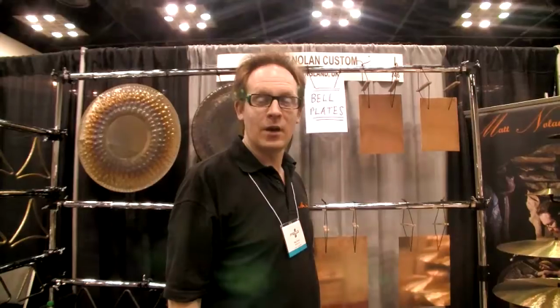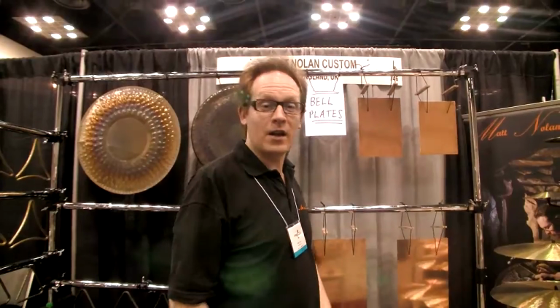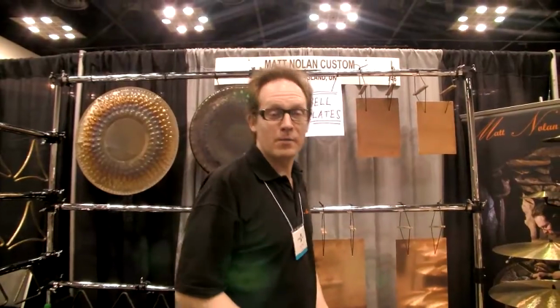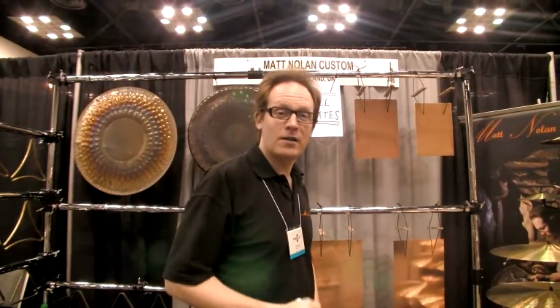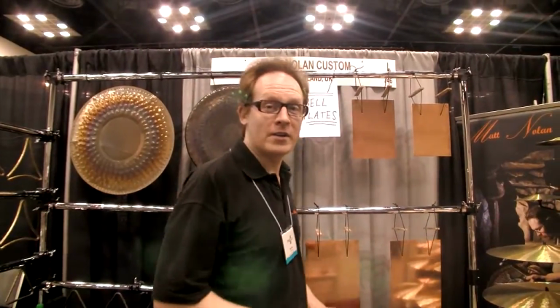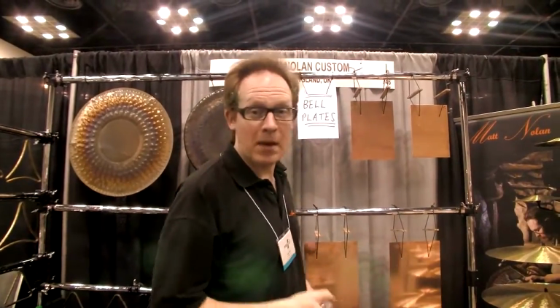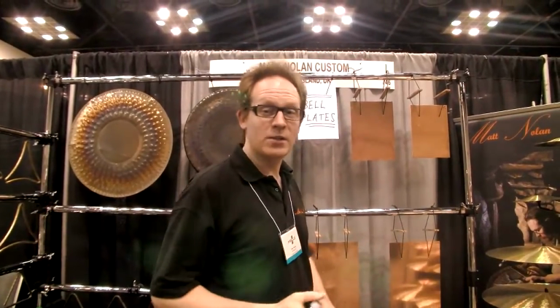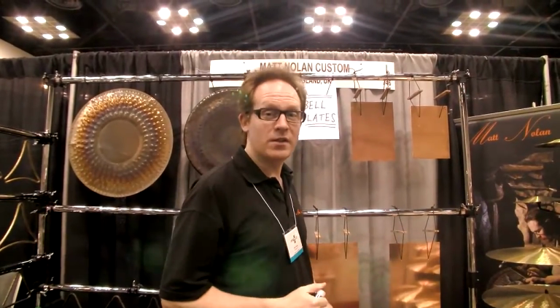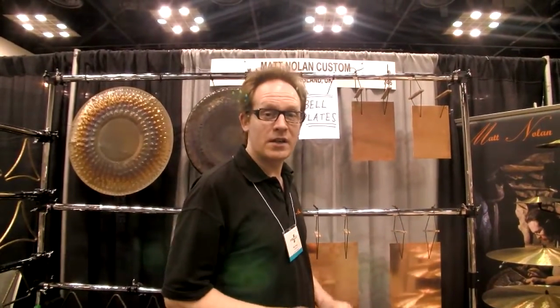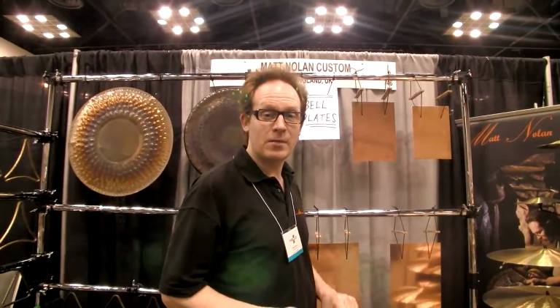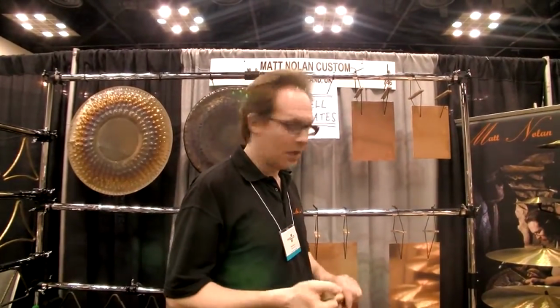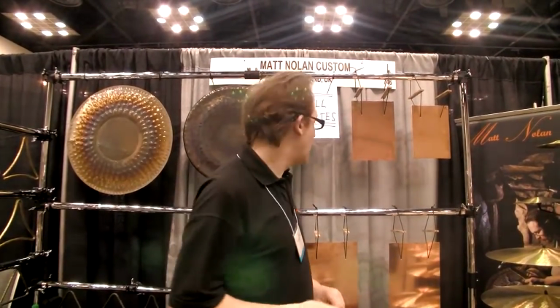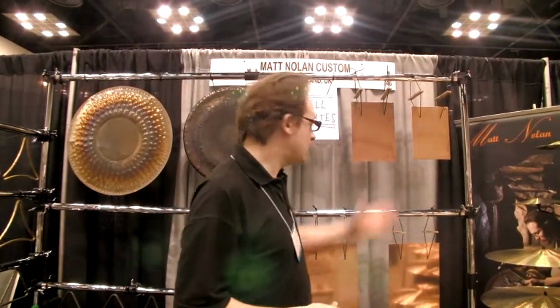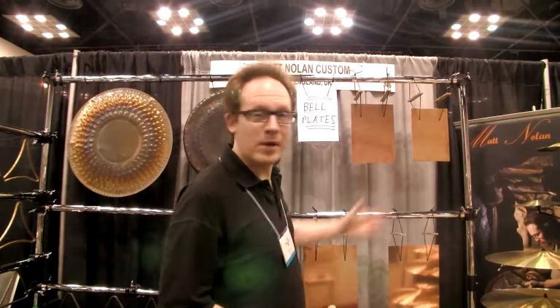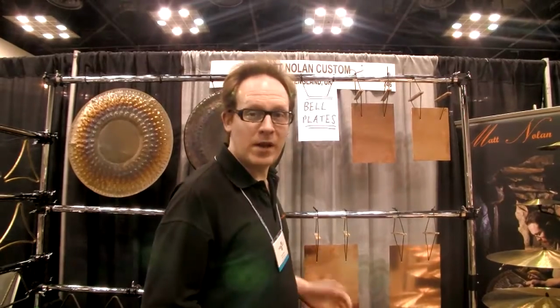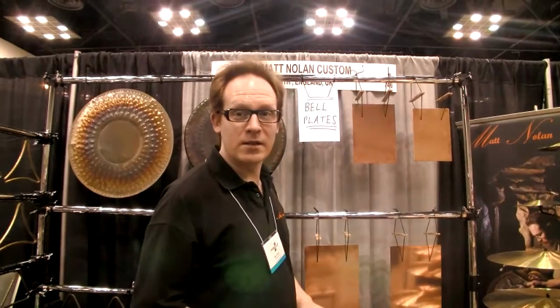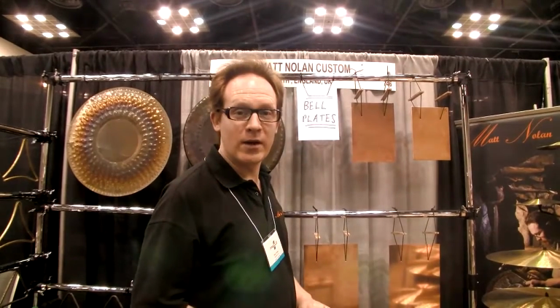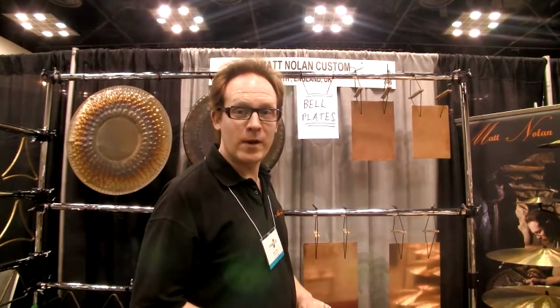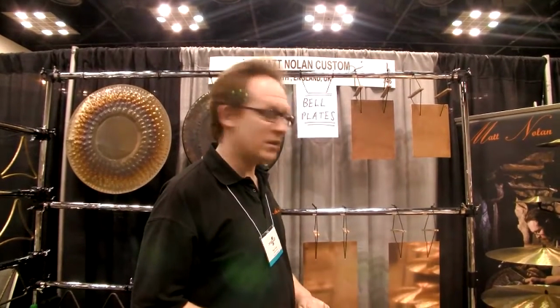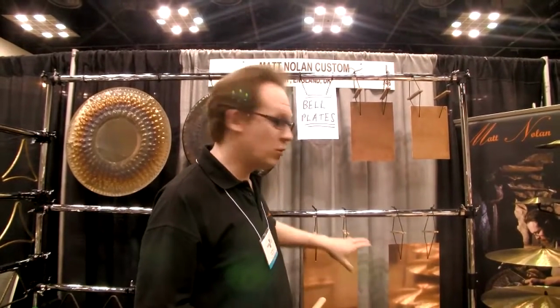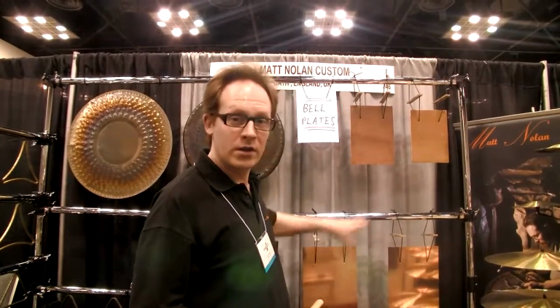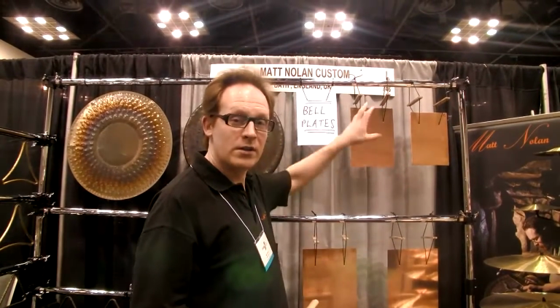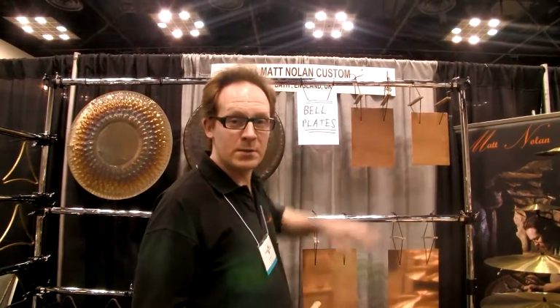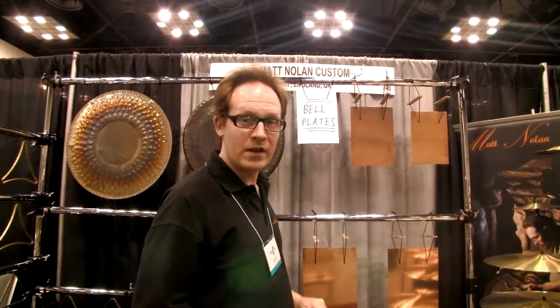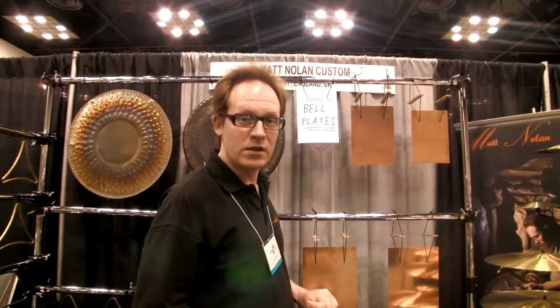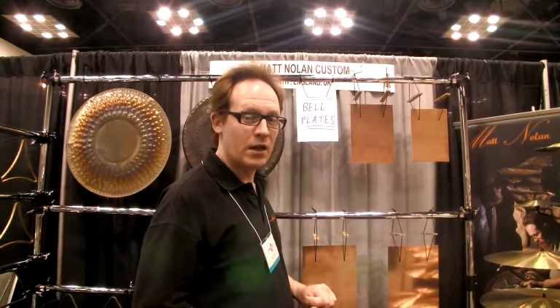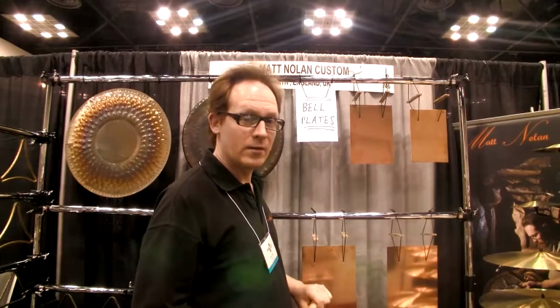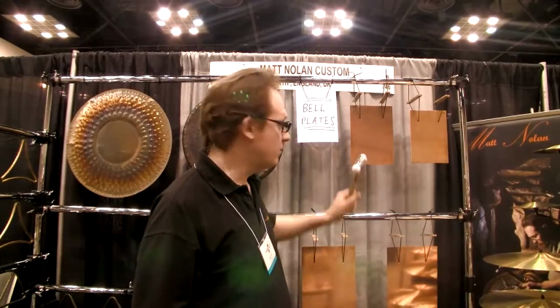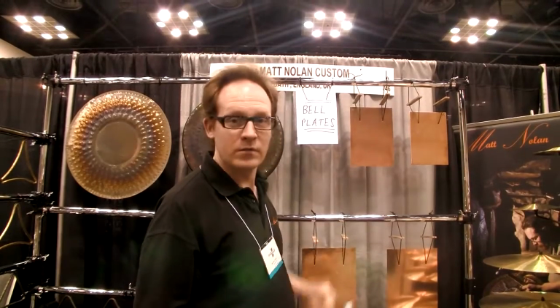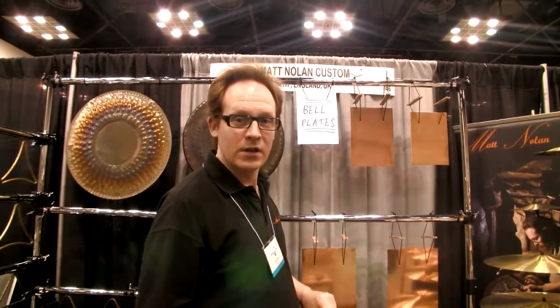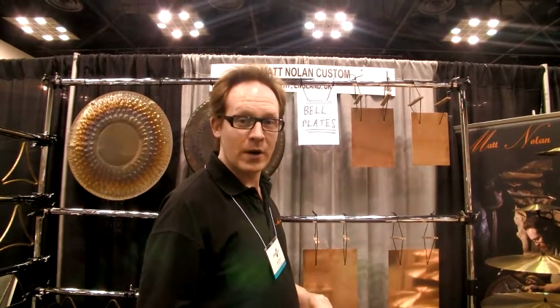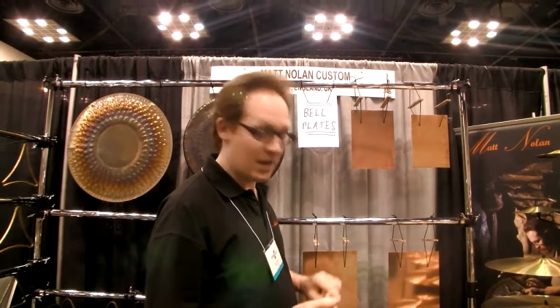Hi, I'm Matt Nolan. We're at ASIC 2013 in Indianapolis. First off, I've got my bell plates on display — orchestral bell plates. These are tuned to specific notes, so I'll show you how they sound.